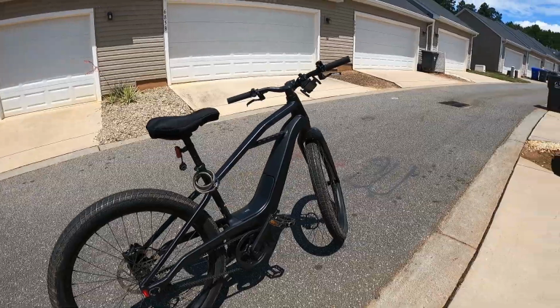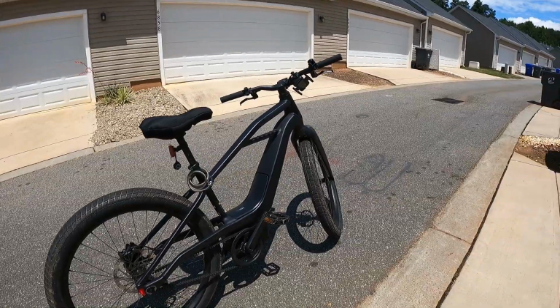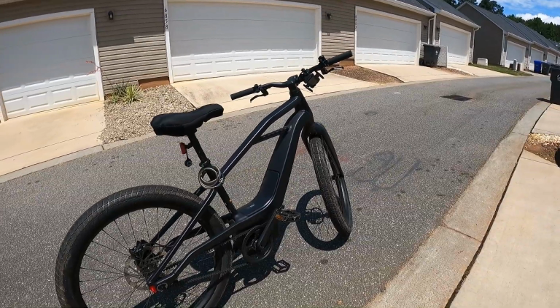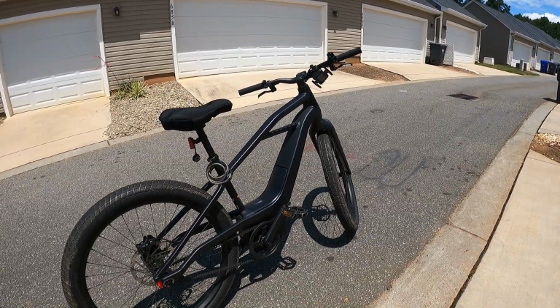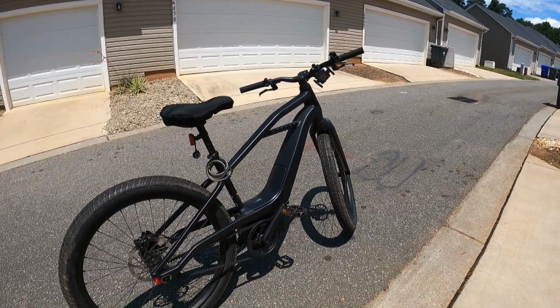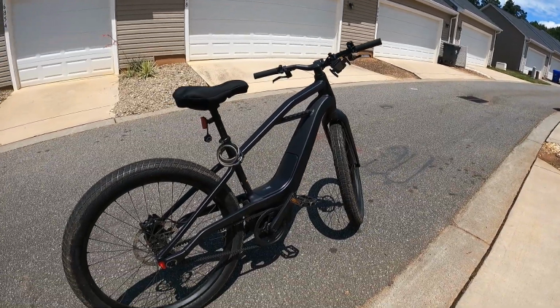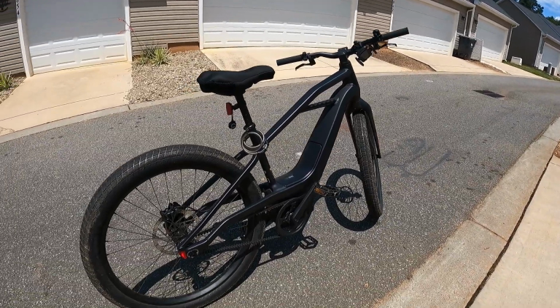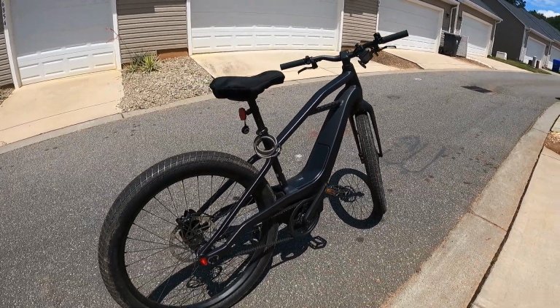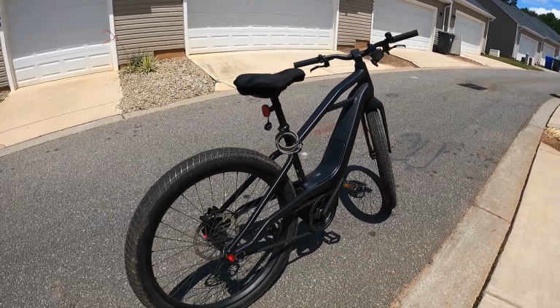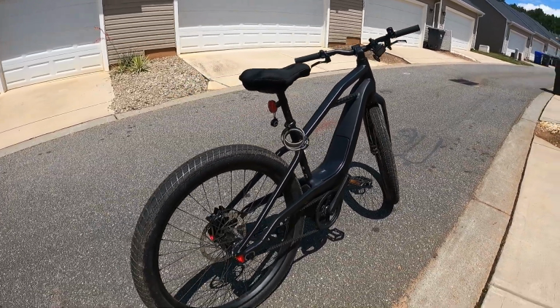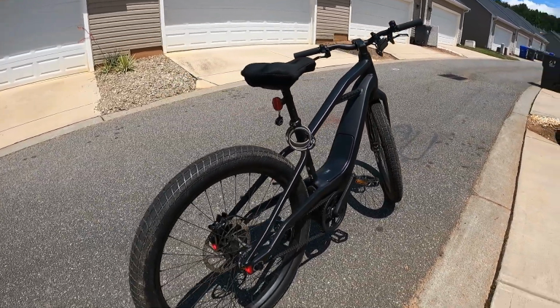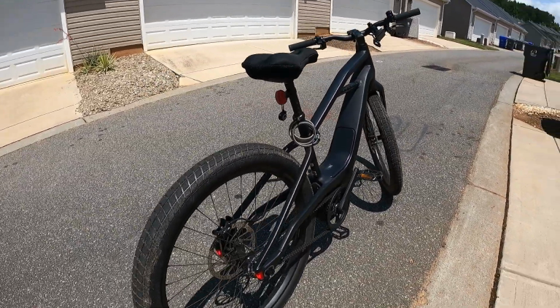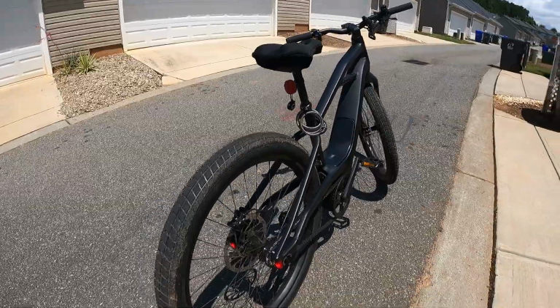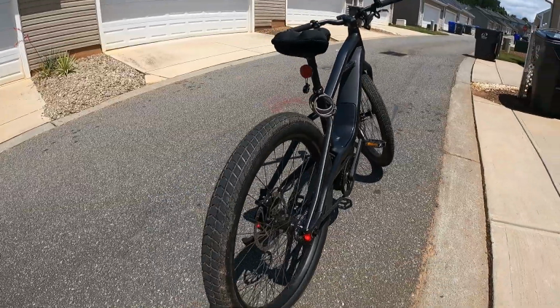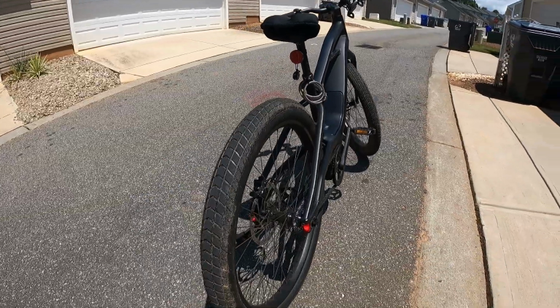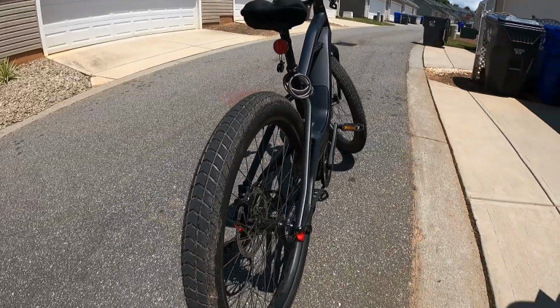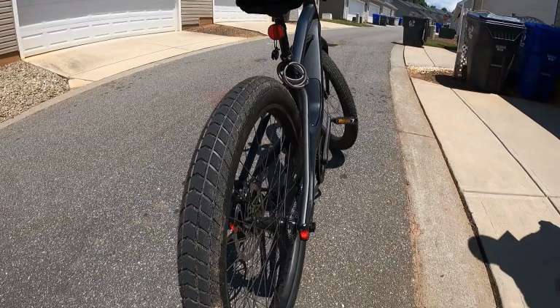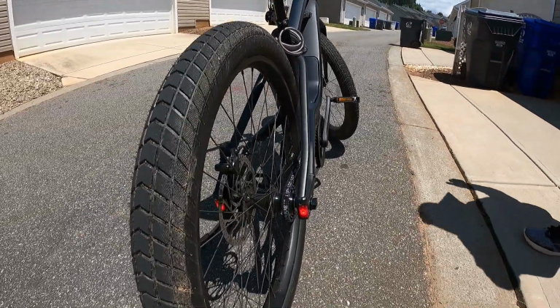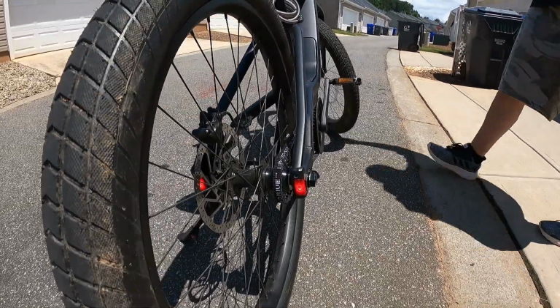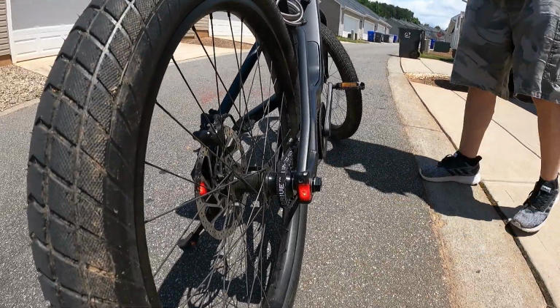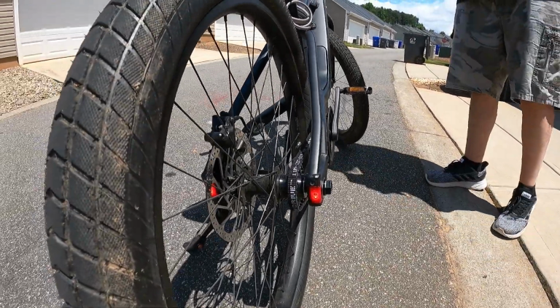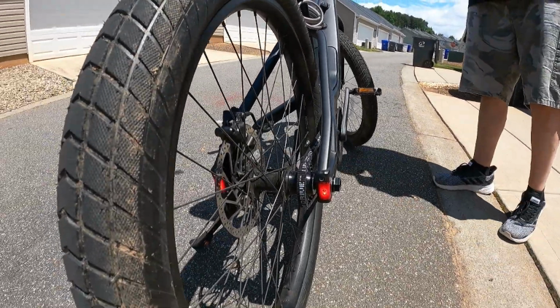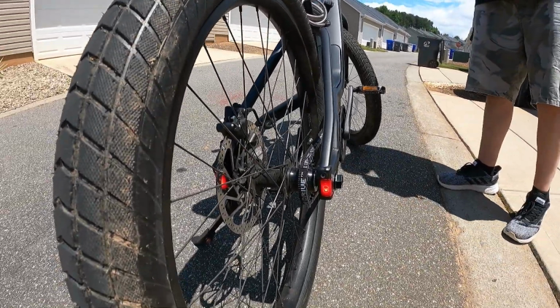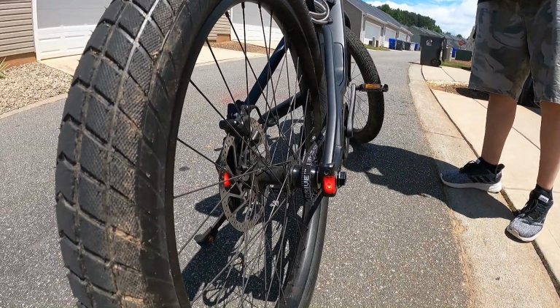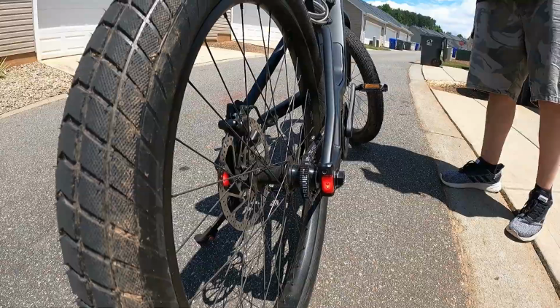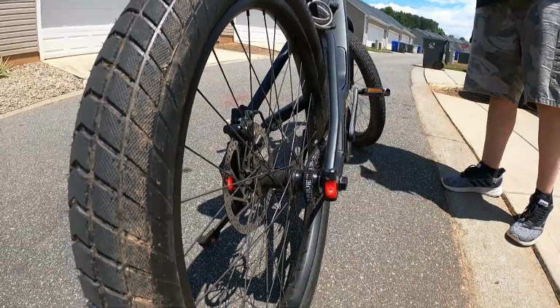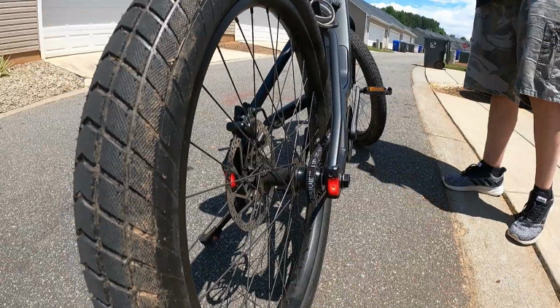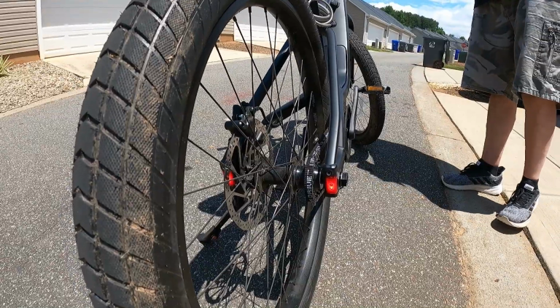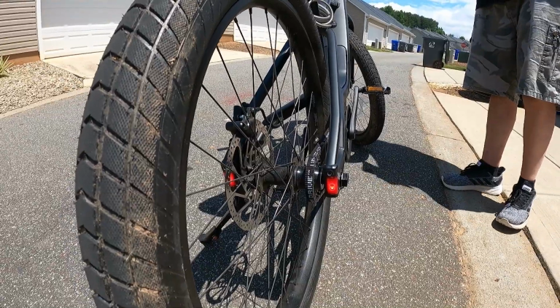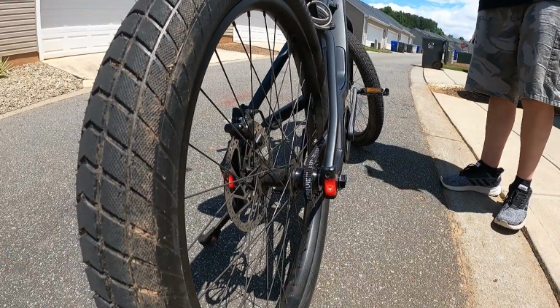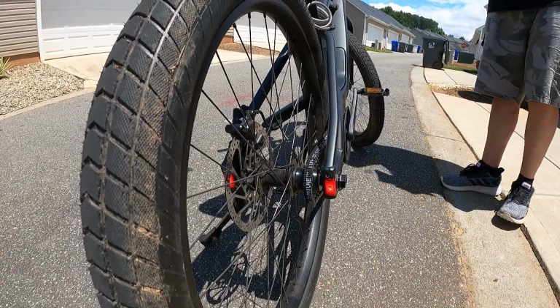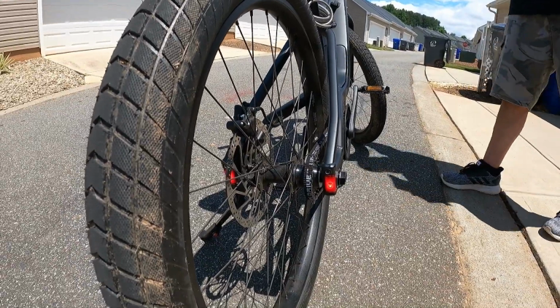Have you ridden it at night? Yes, a couple times. I see it's got these awesome brake lights in the back — those are LEDs, I'm sure they light right up. That's pretty cool, this is really nice.